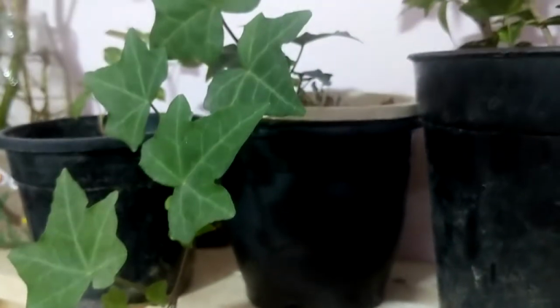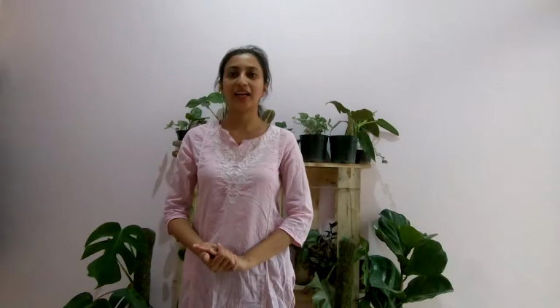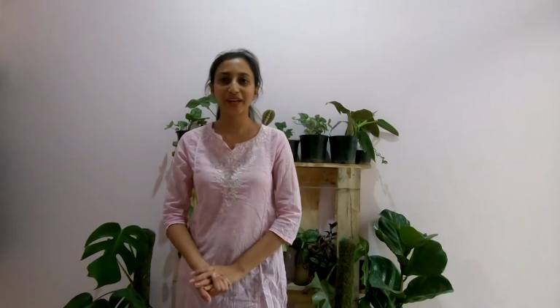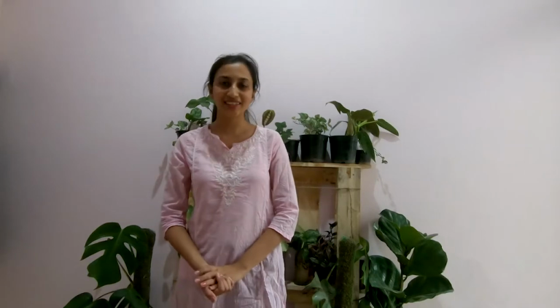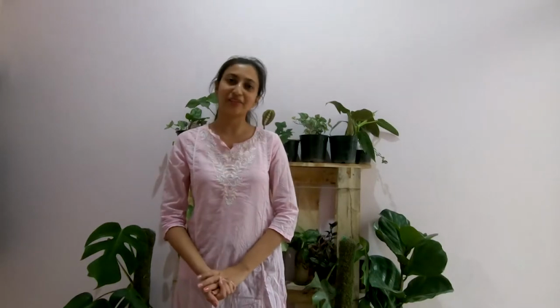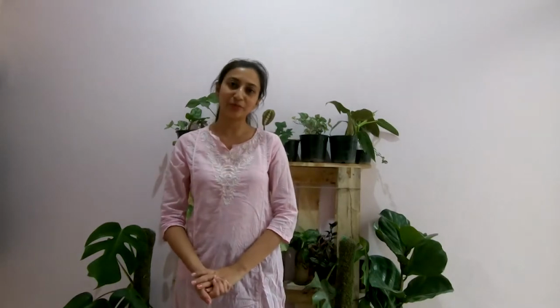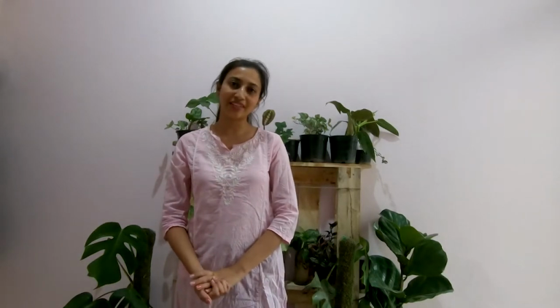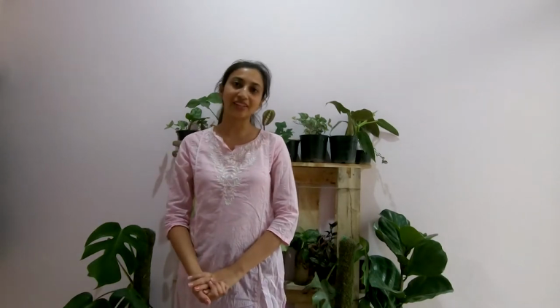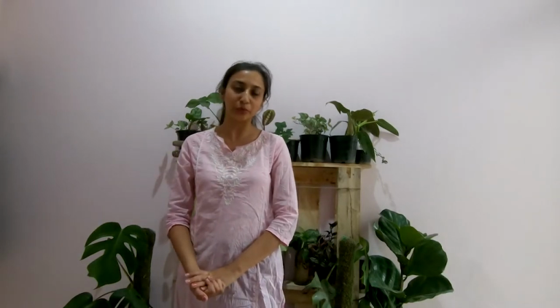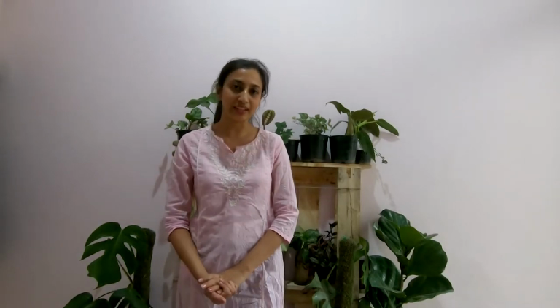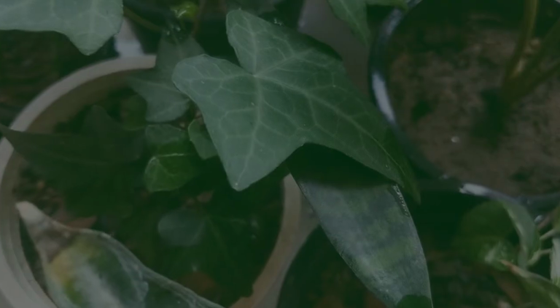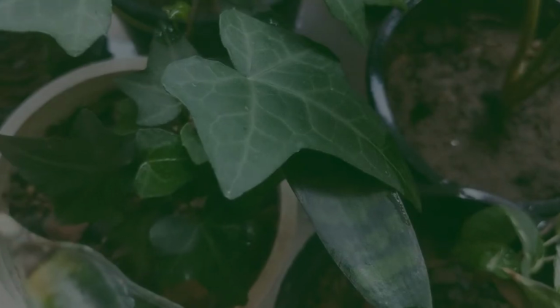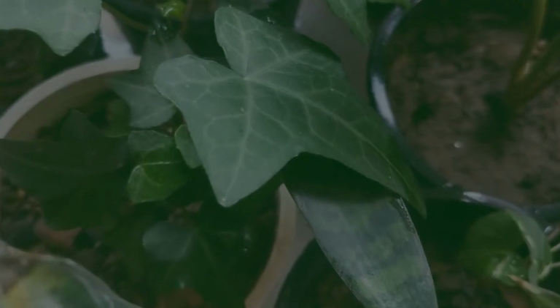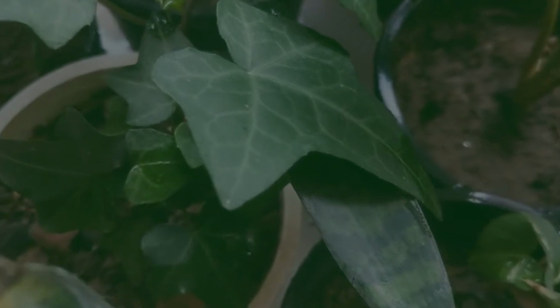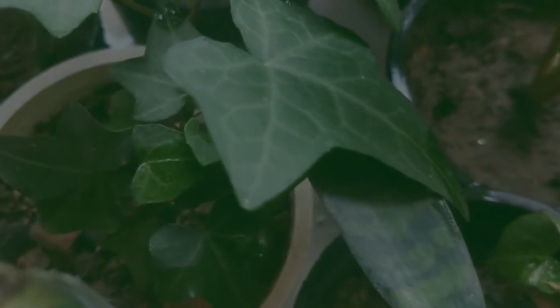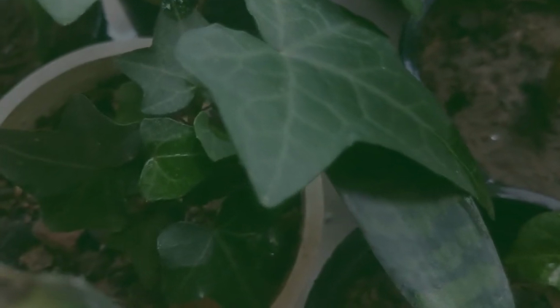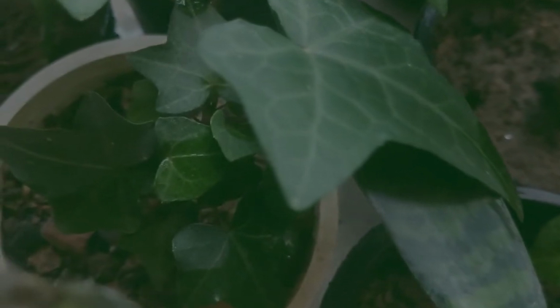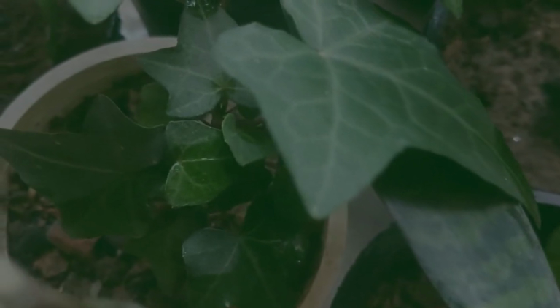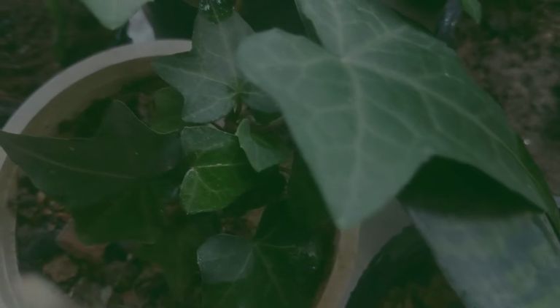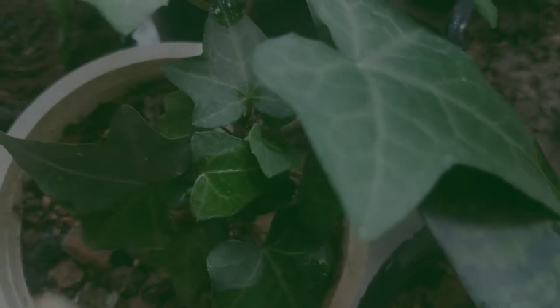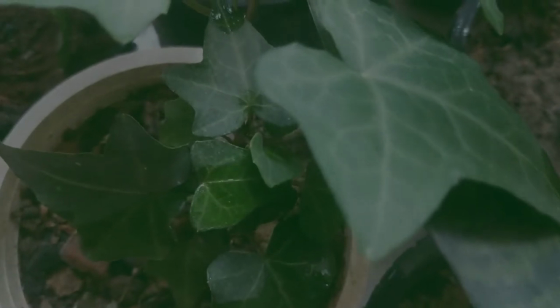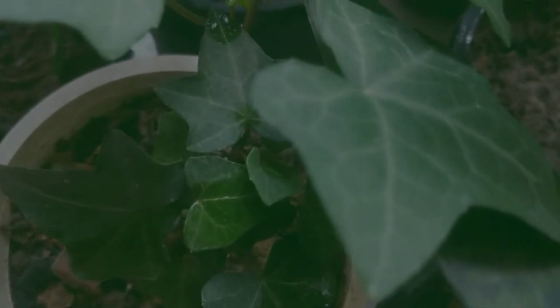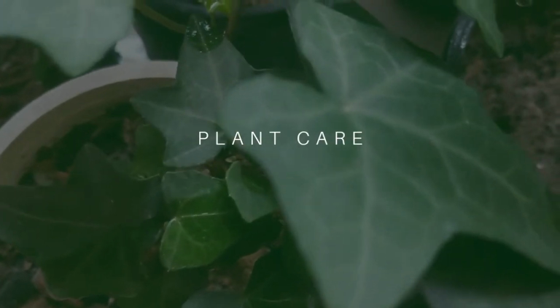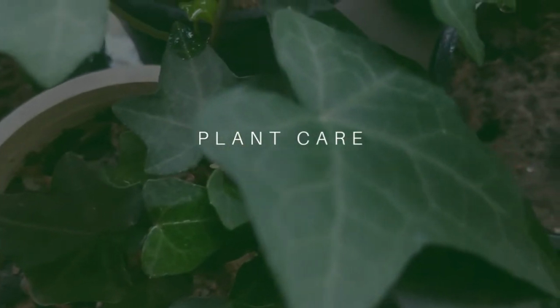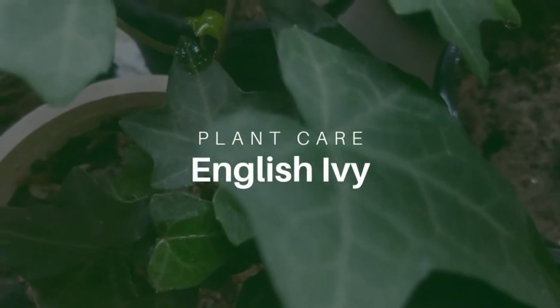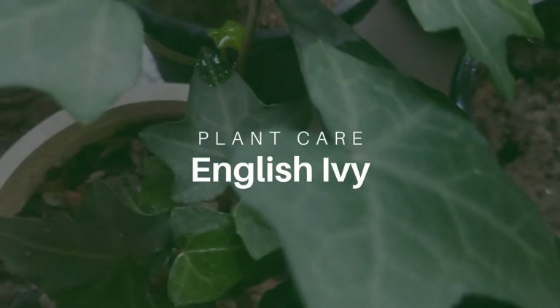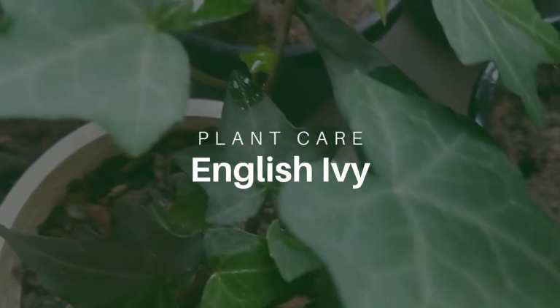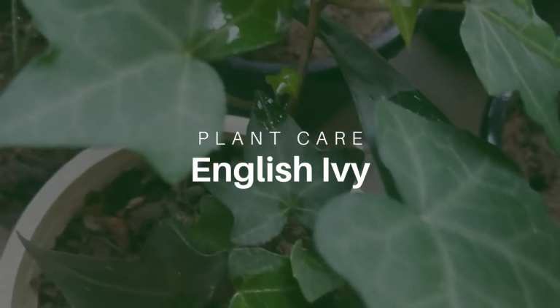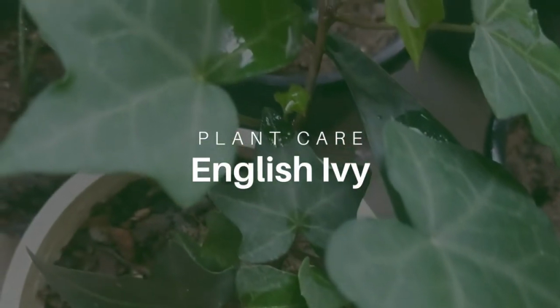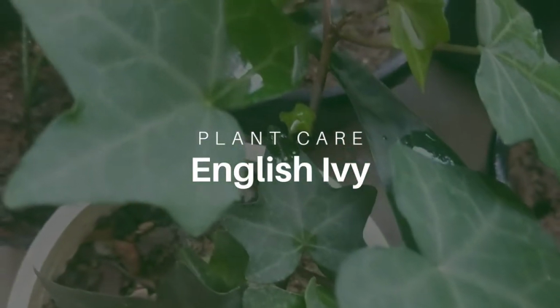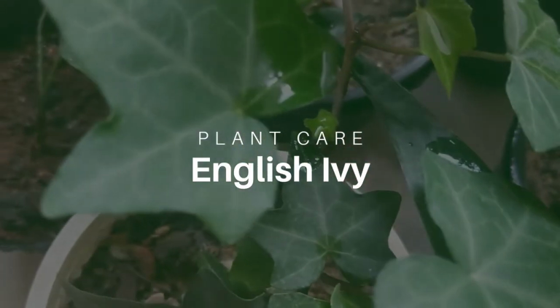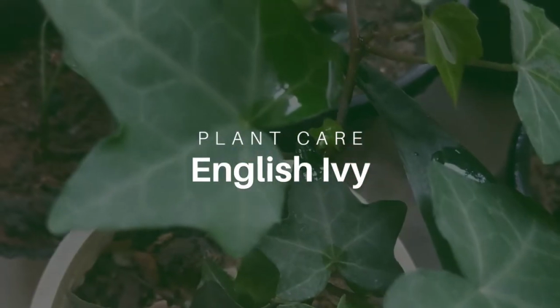Hello guys, welcome to my channel The Blooming Tales. Today I am going to talk about English ivy.